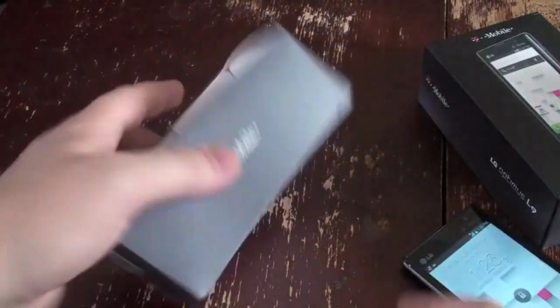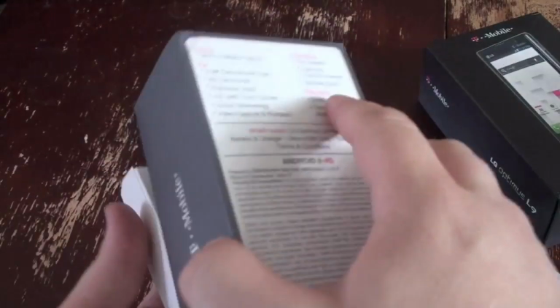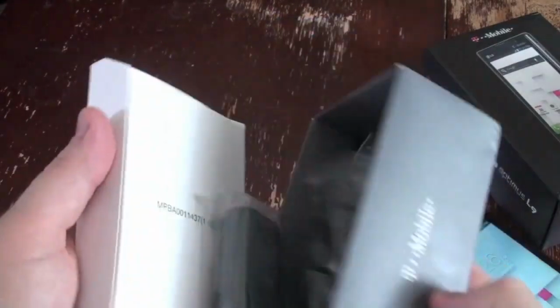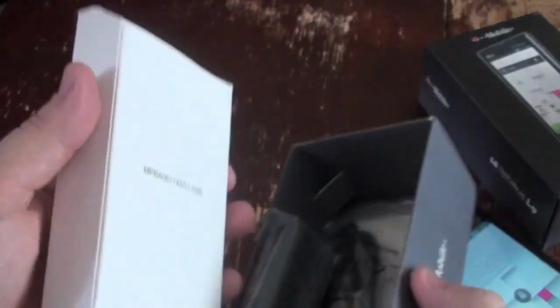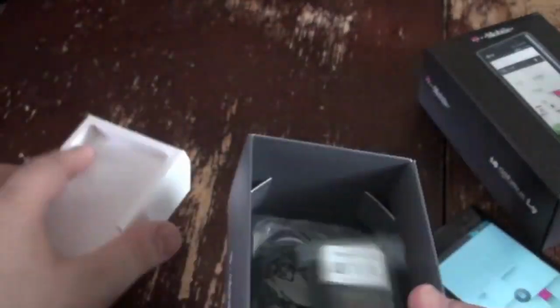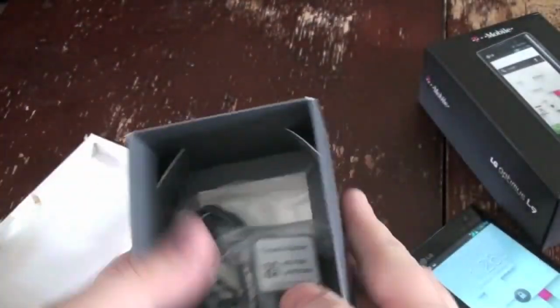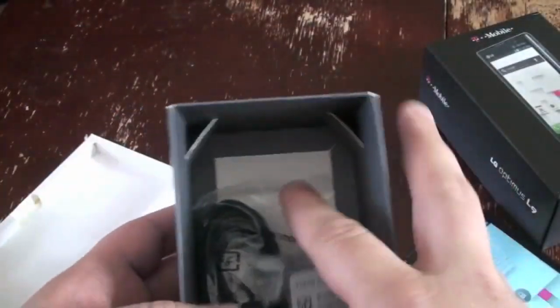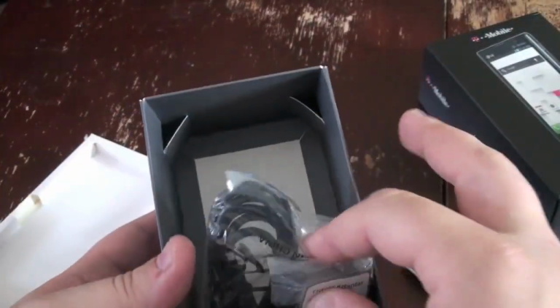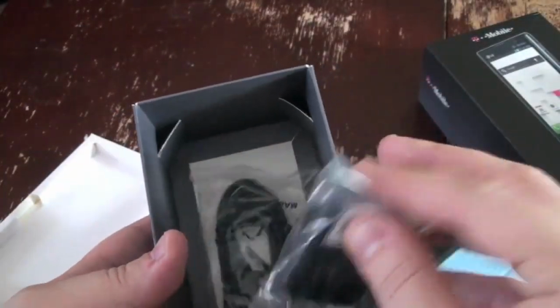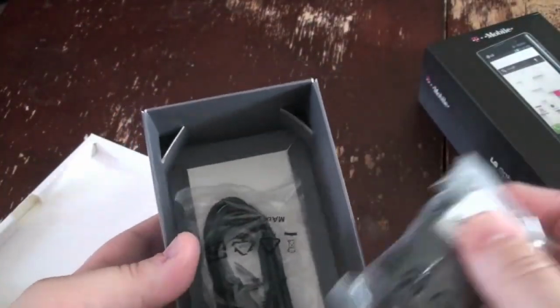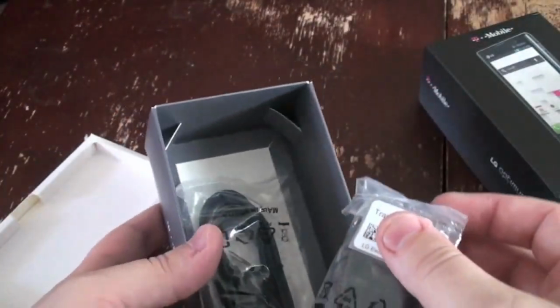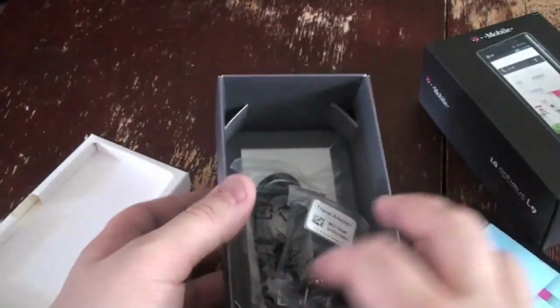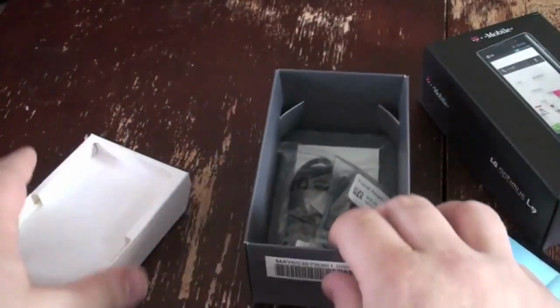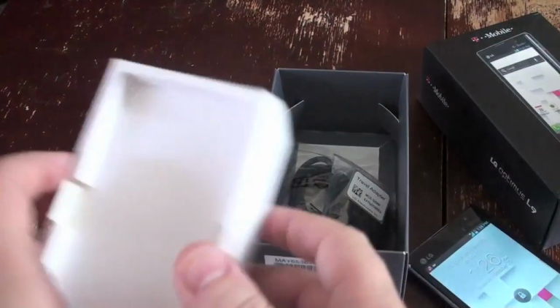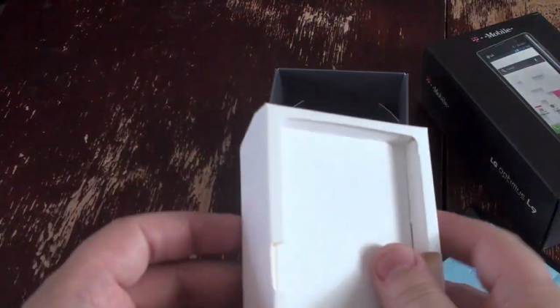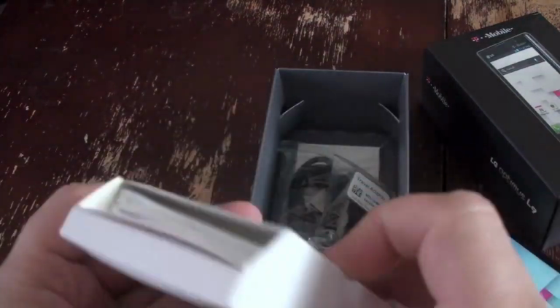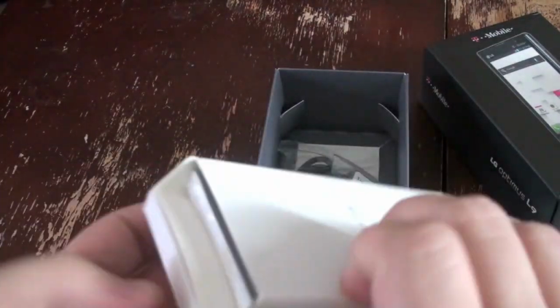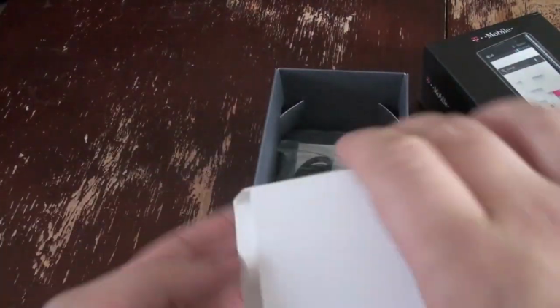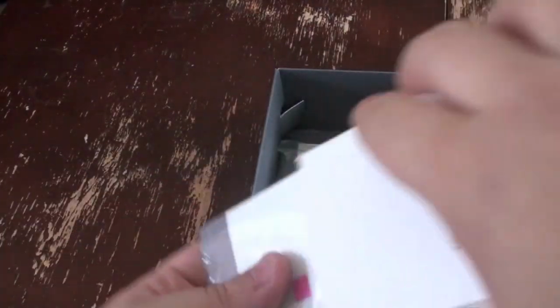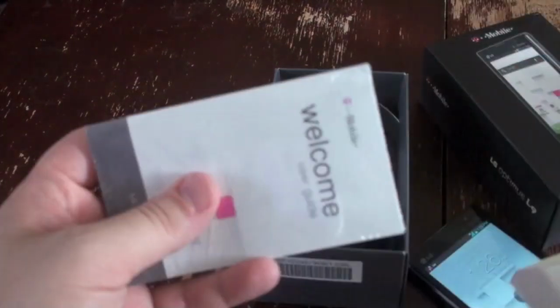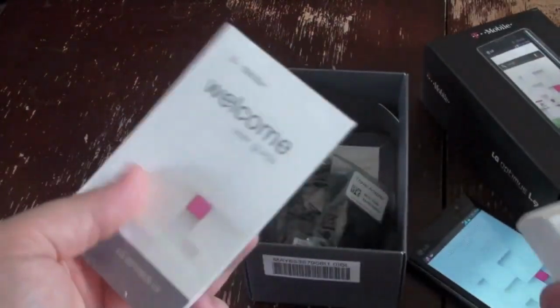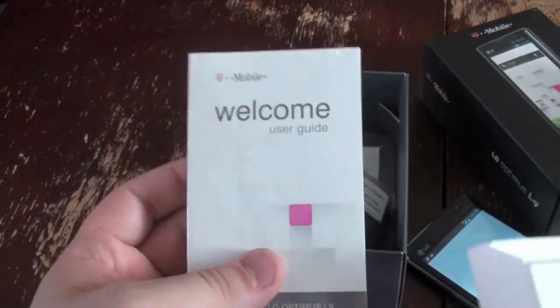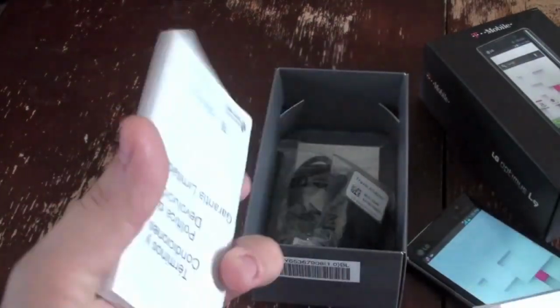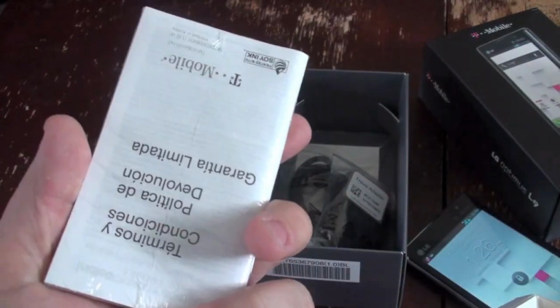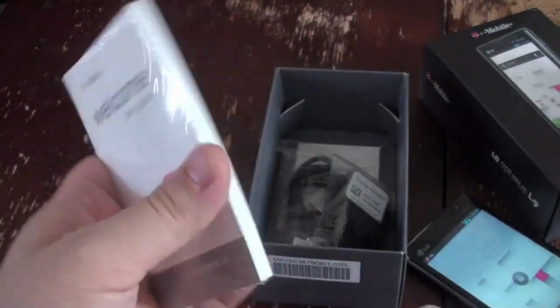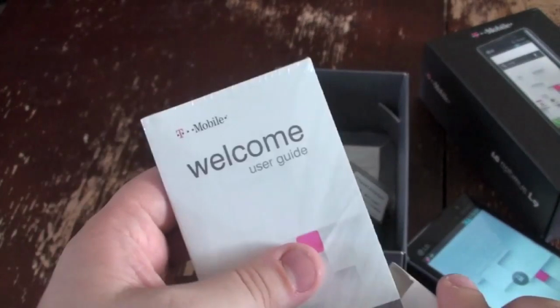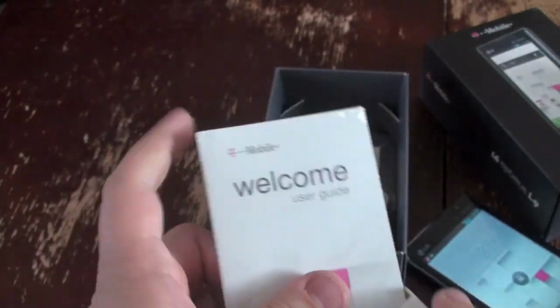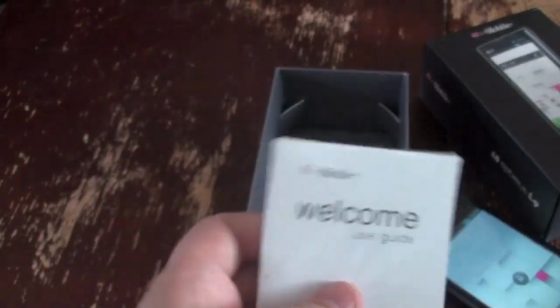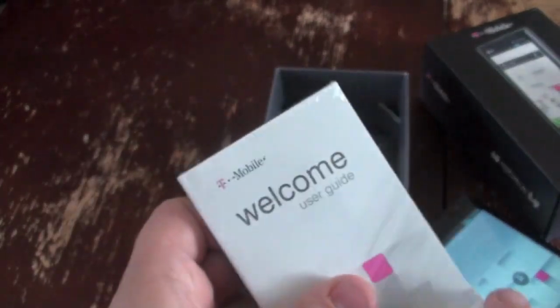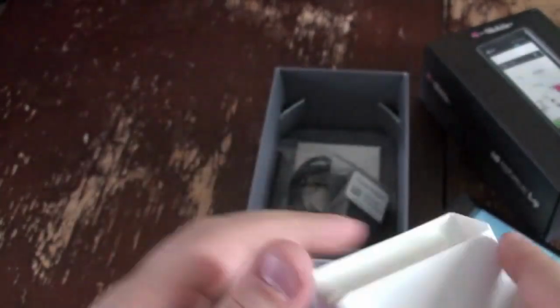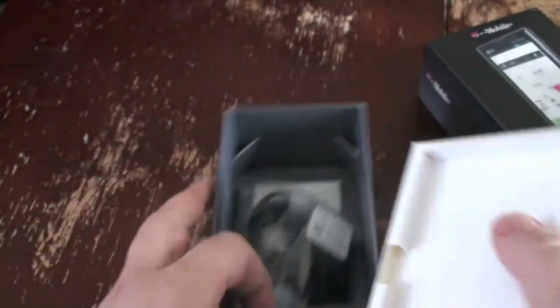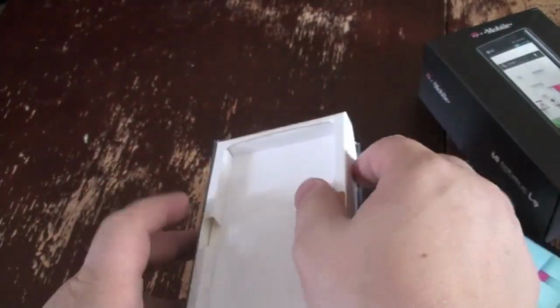Before we get it booted up, let's go through the box real quick. You've got the charger, wall mount, and then in here is the paperwork — how to use the device, safety information. You know the ritual.